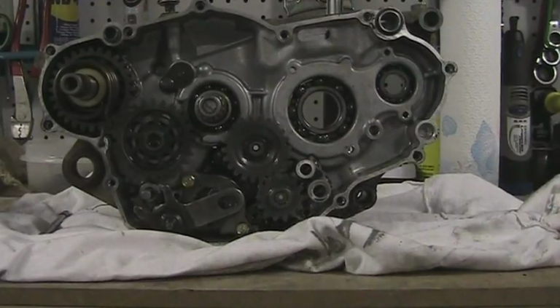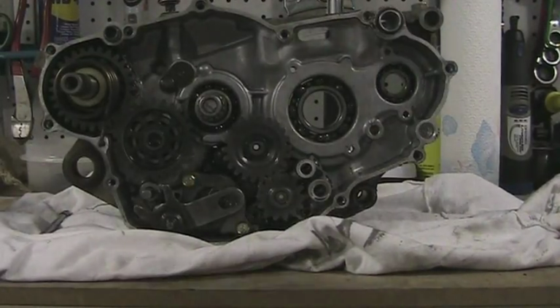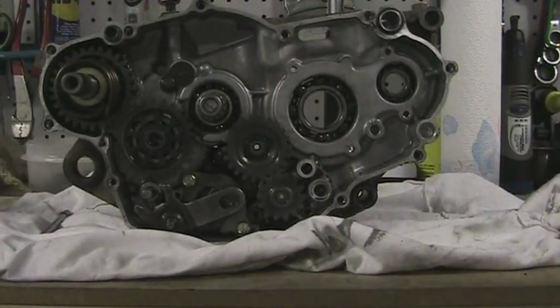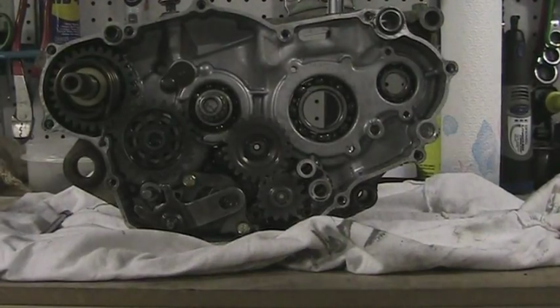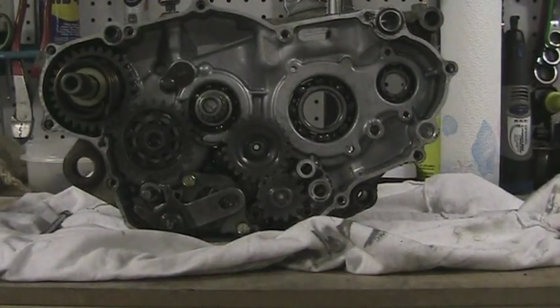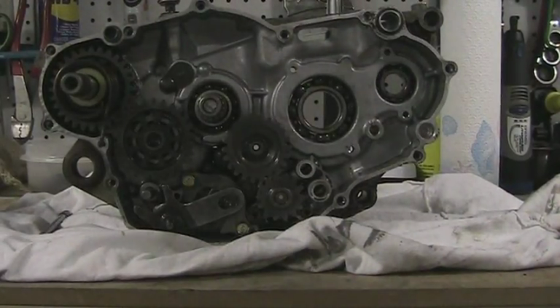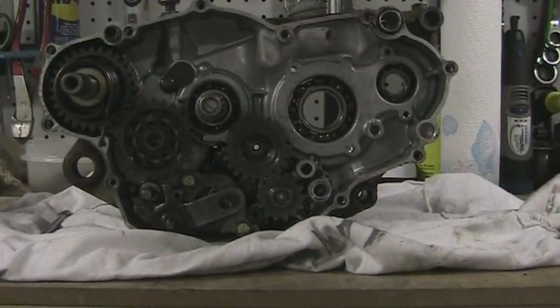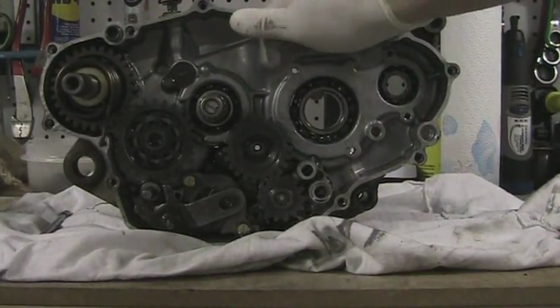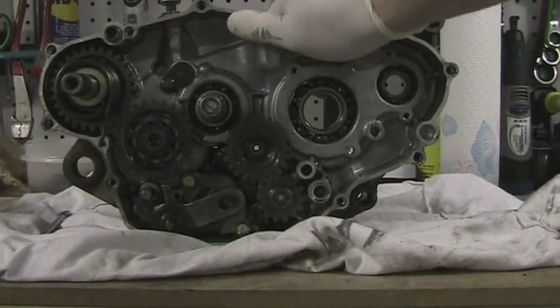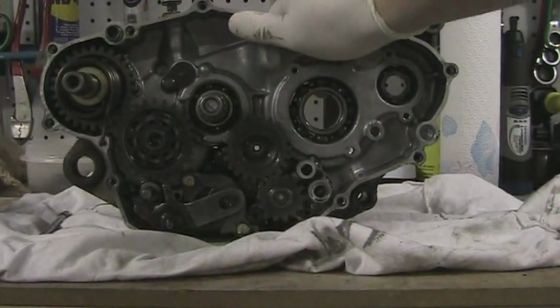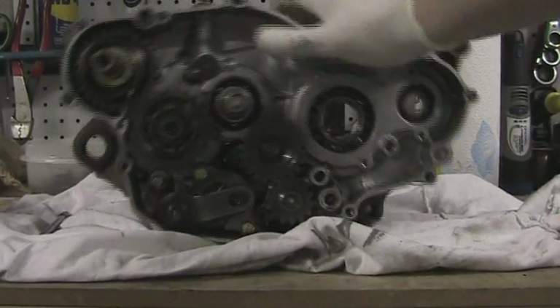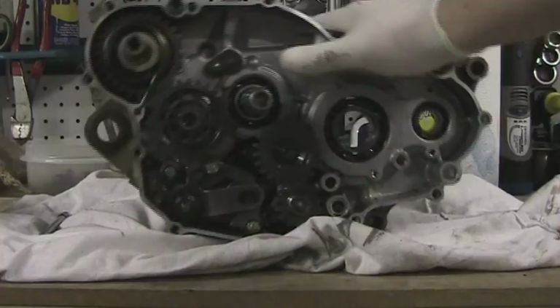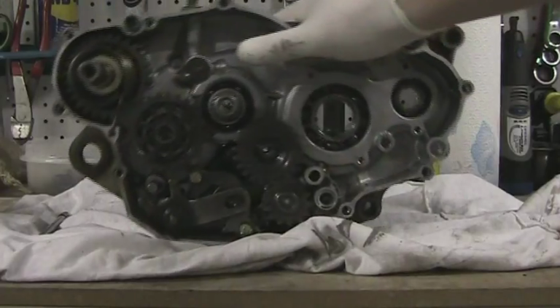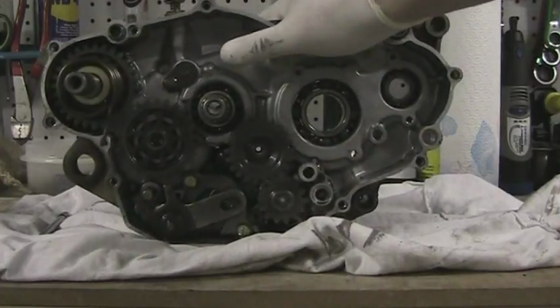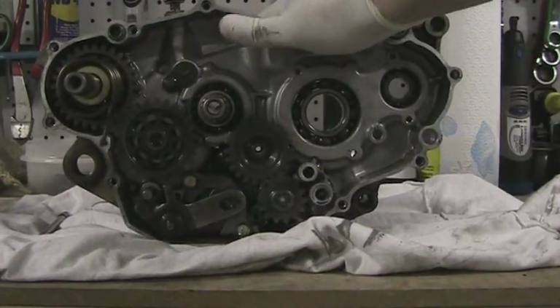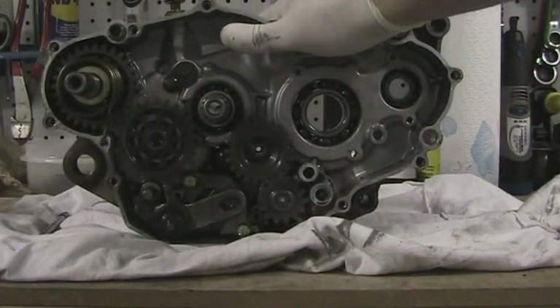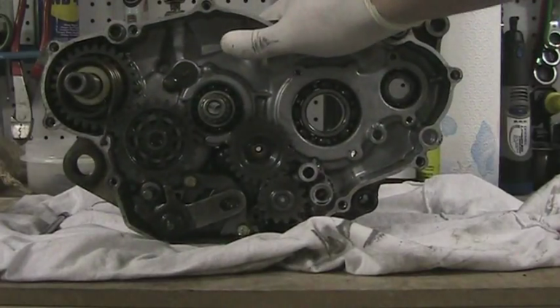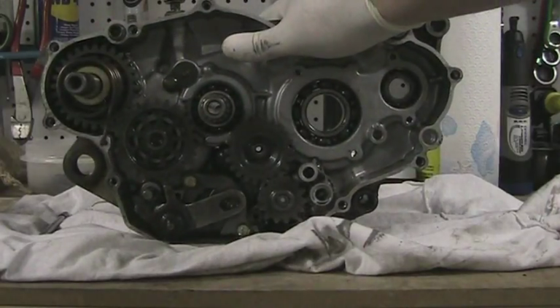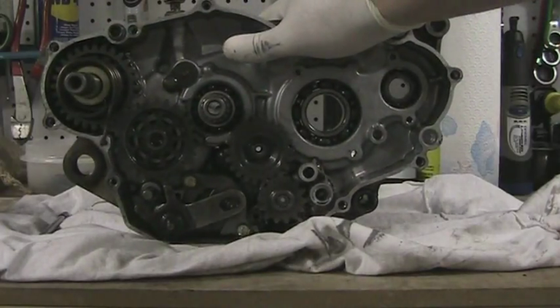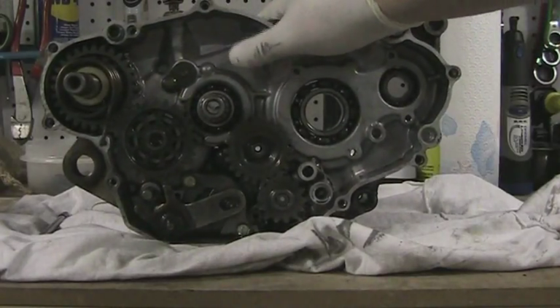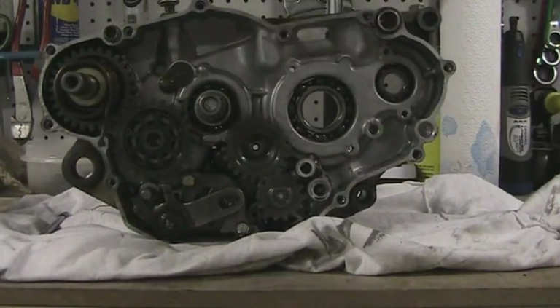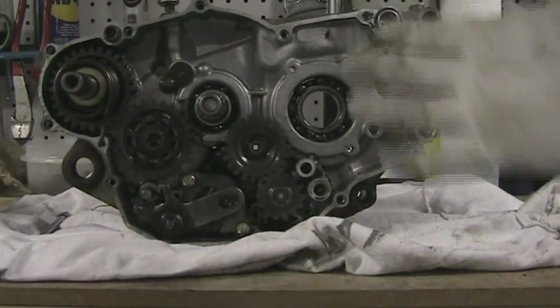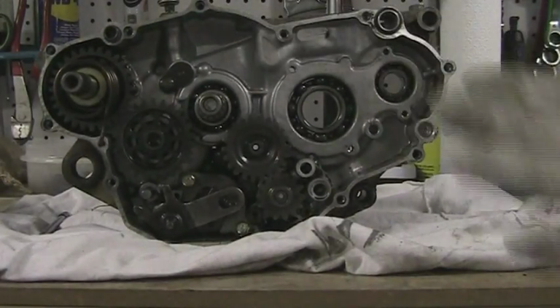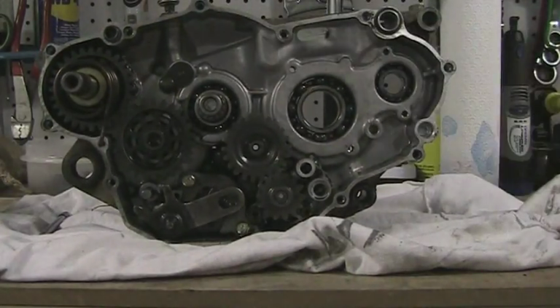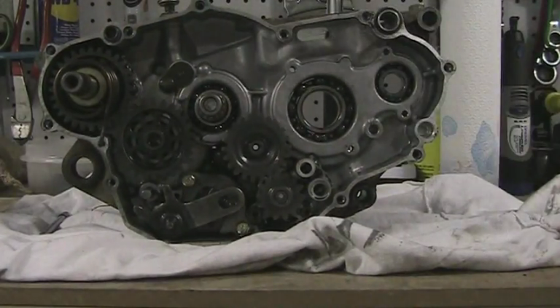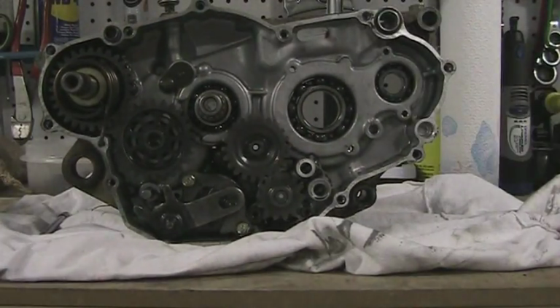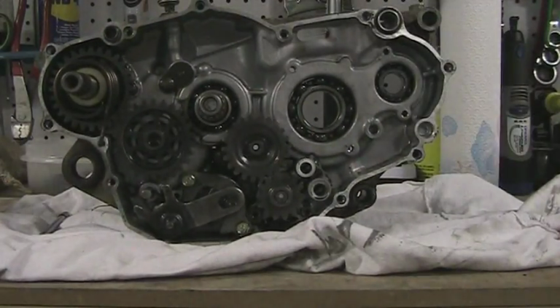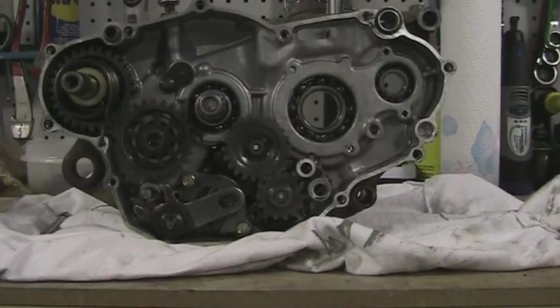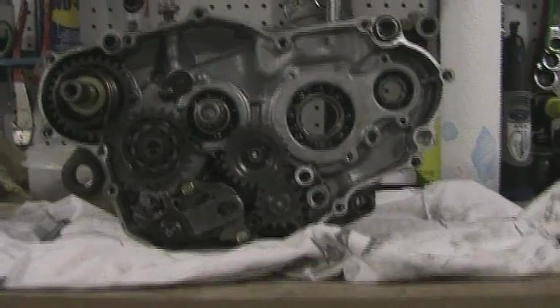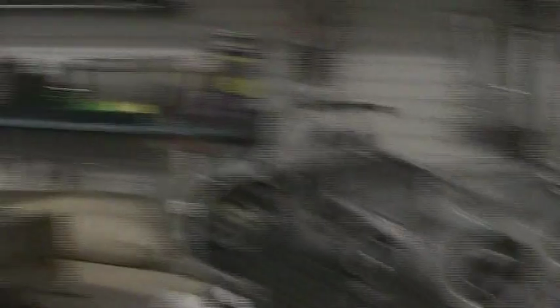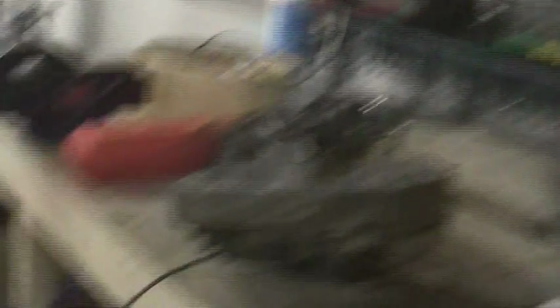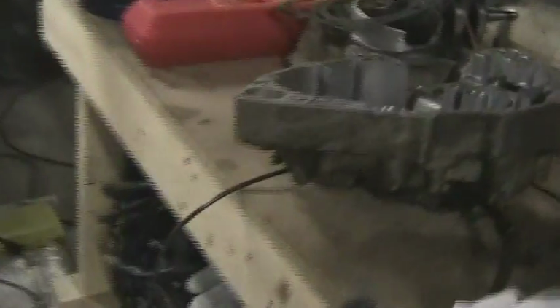We're back on the YZ250F. A lot of people have been asking about seeing the transmission and all that. I have not done anything since the last video — I've just moved locations.